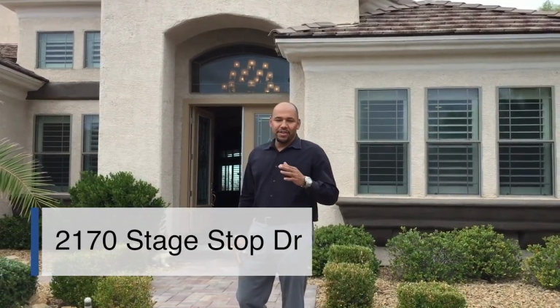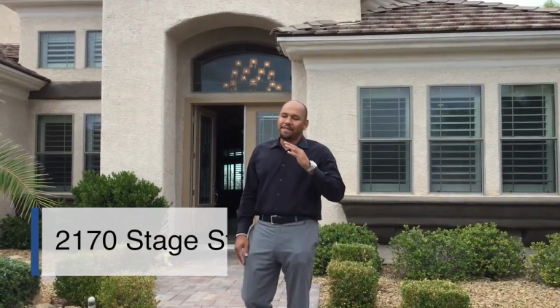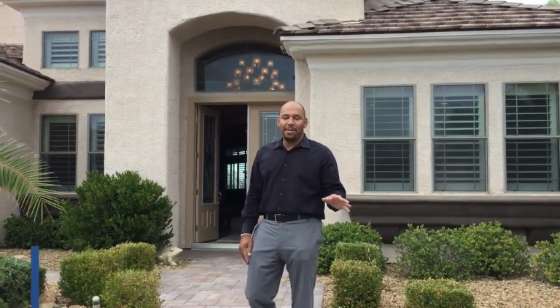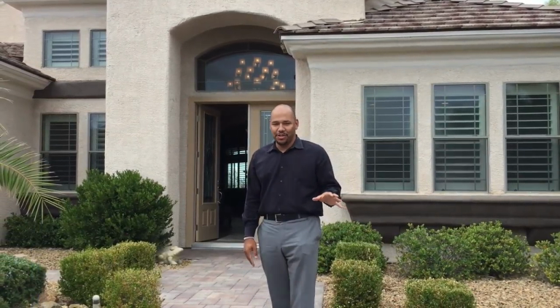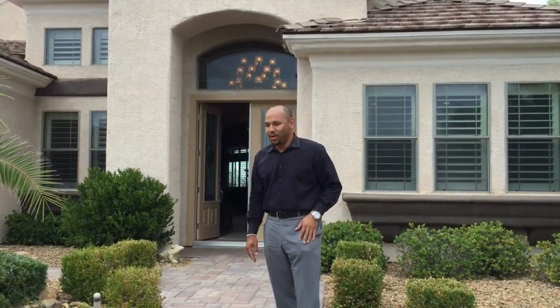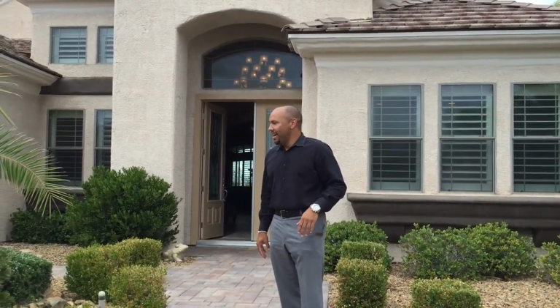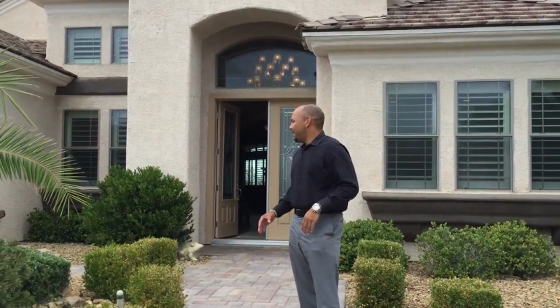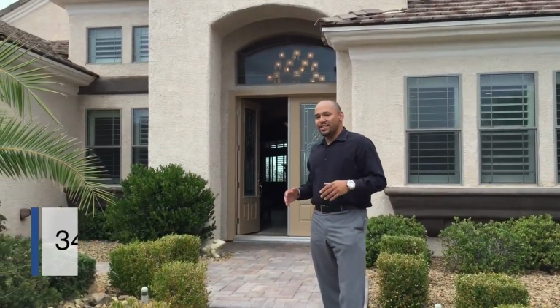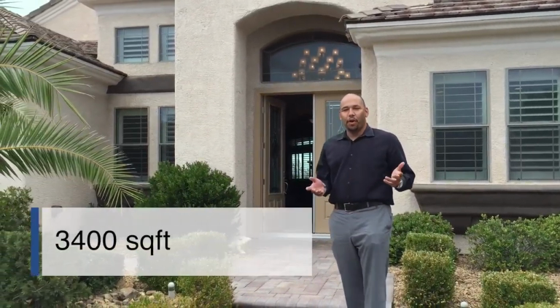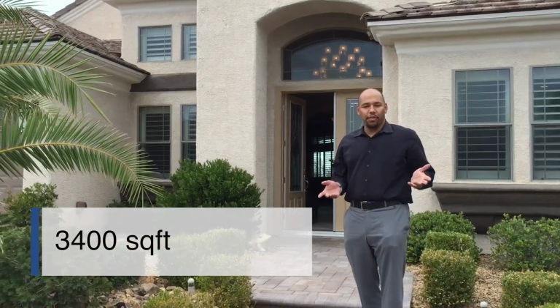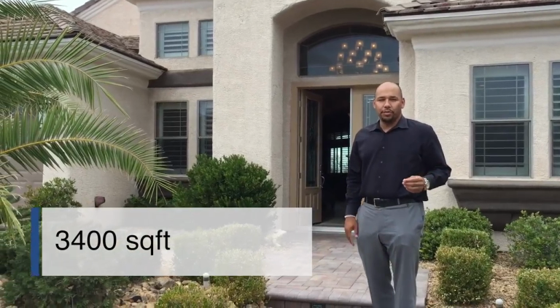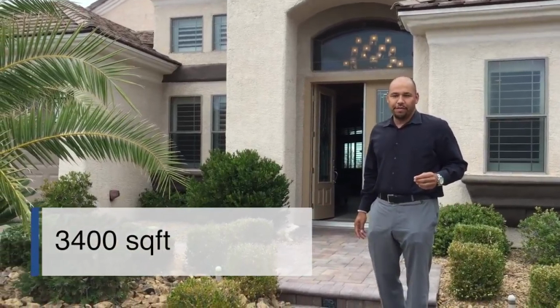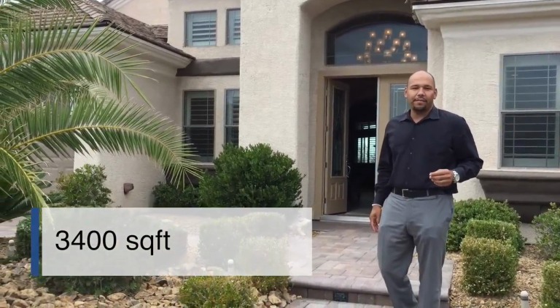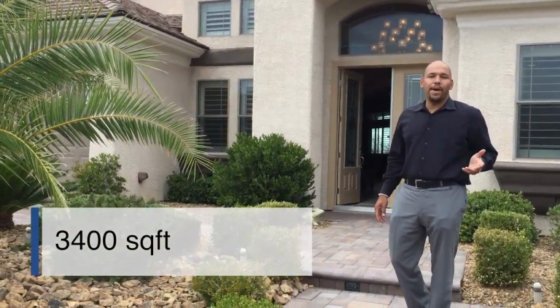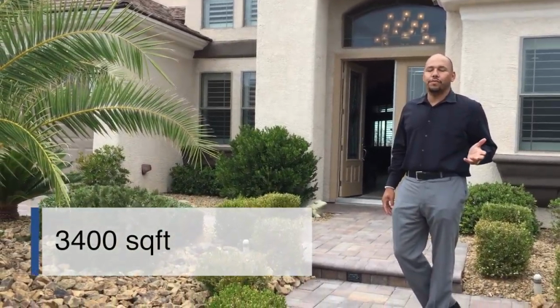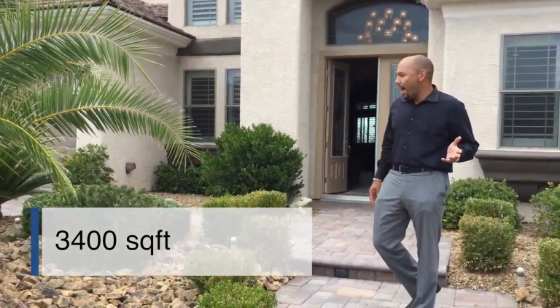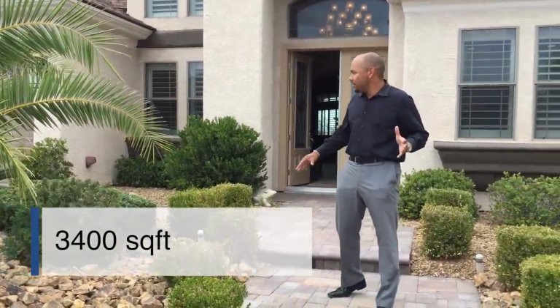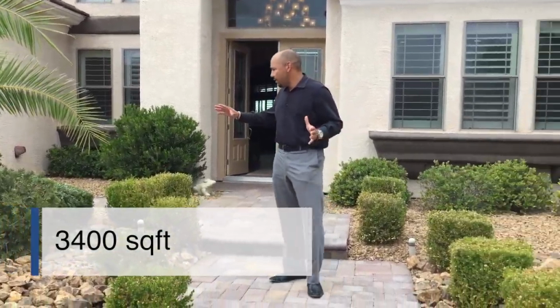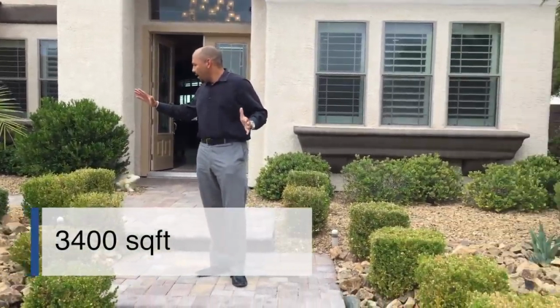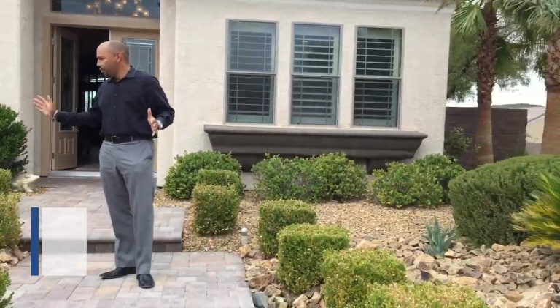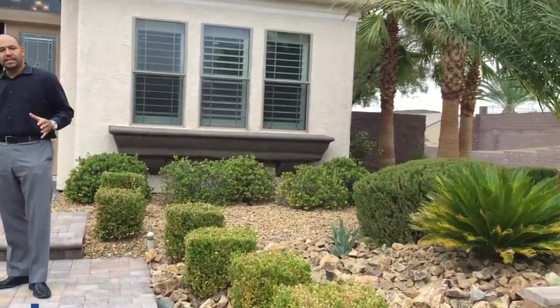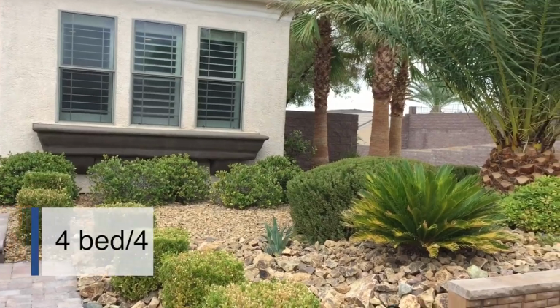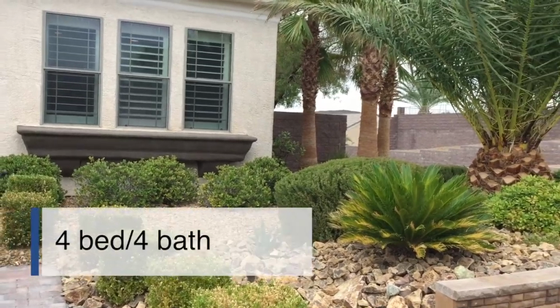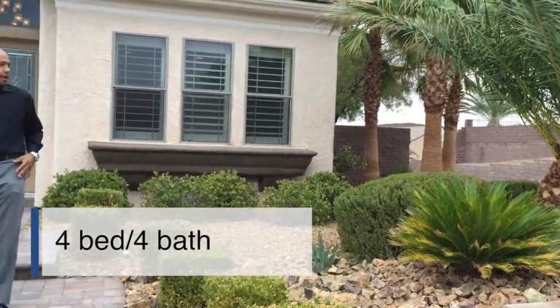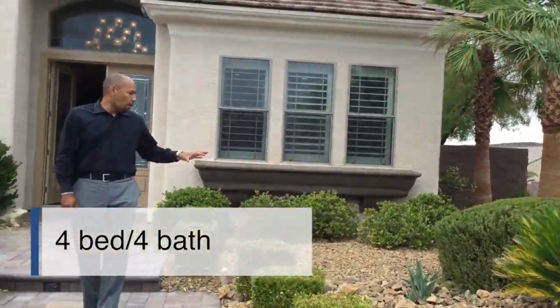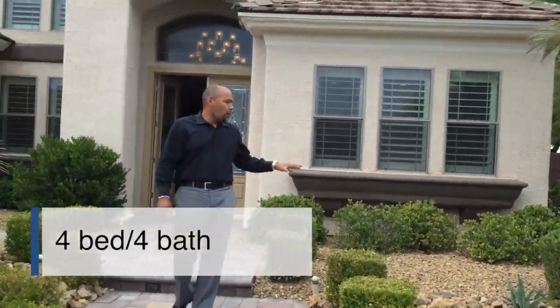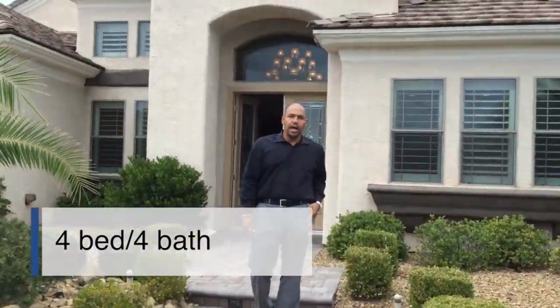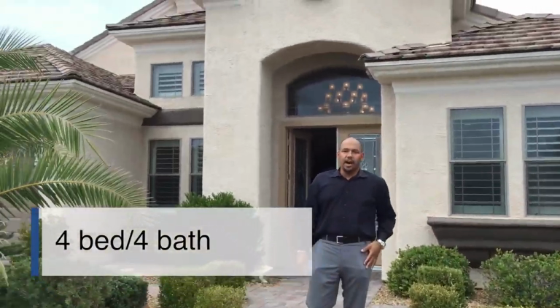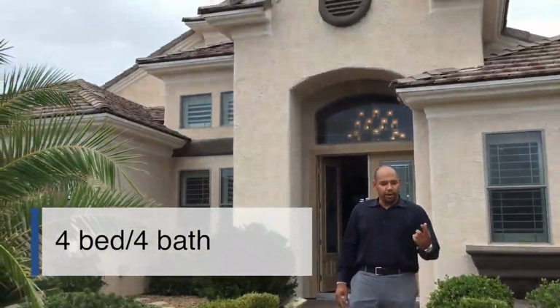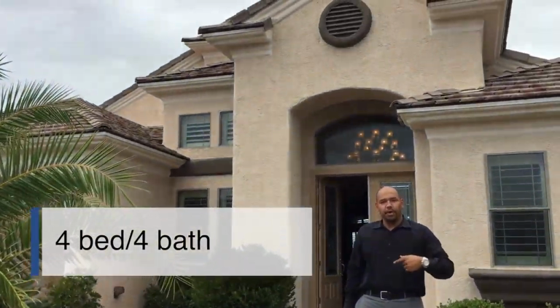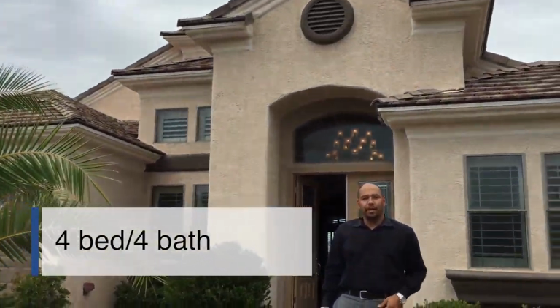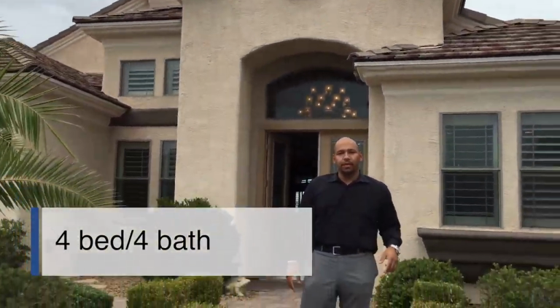This is a phenomenal single story. It's 3,400 square feet, almost 3,500, four bedrooms, four baths. Beautiful landscaping out here on the front. You are on a corner lot. If you want to come with me, I'll give you a quick view.